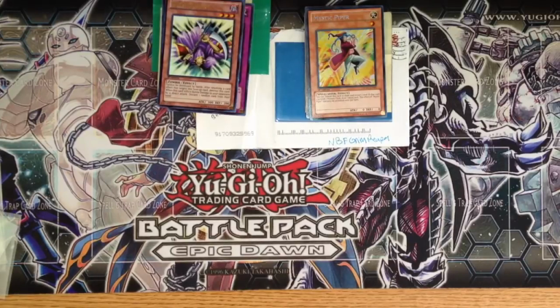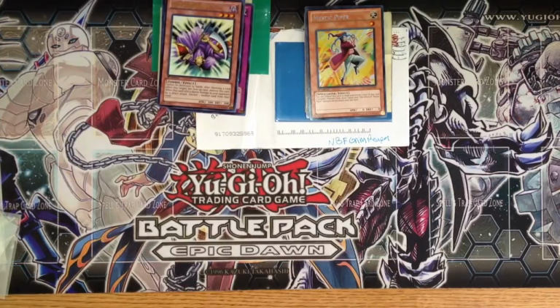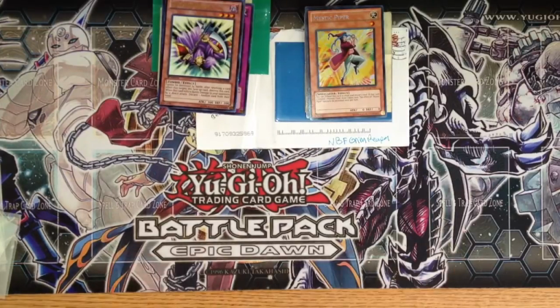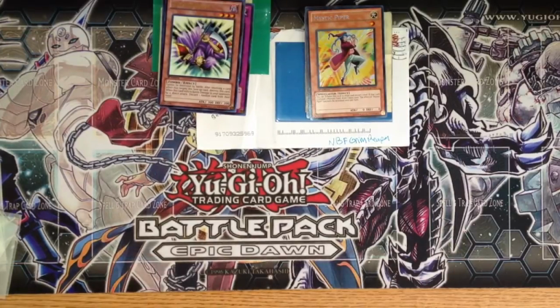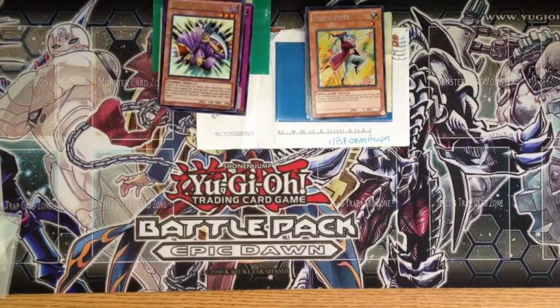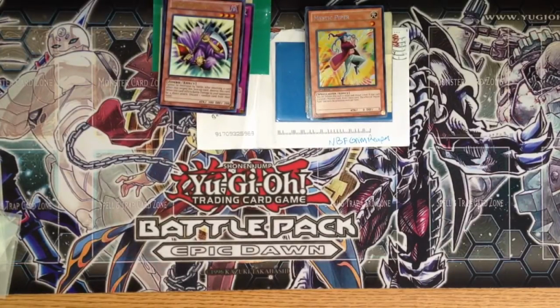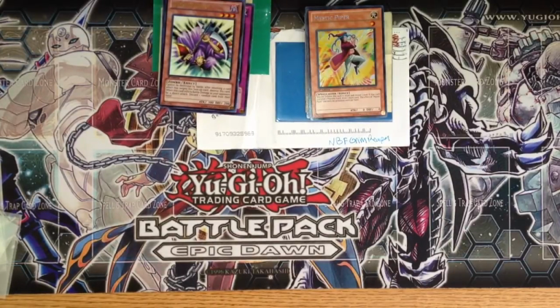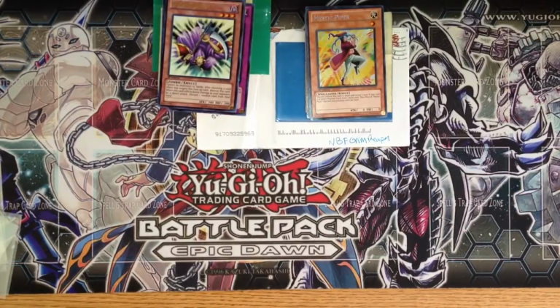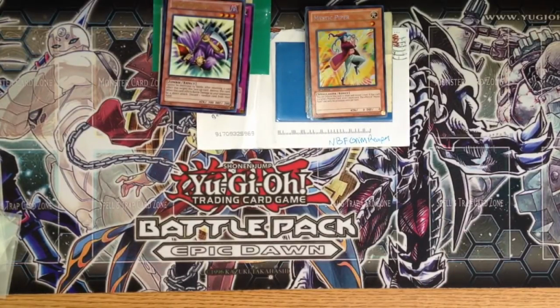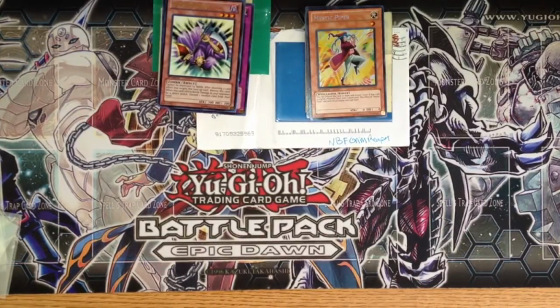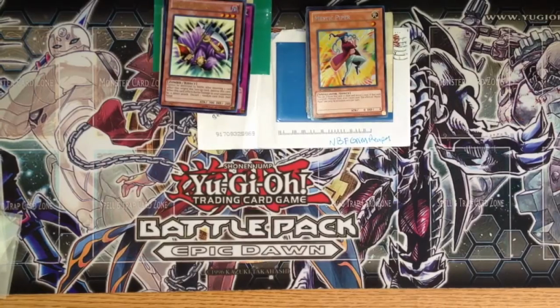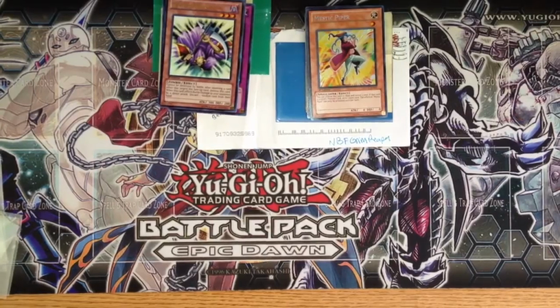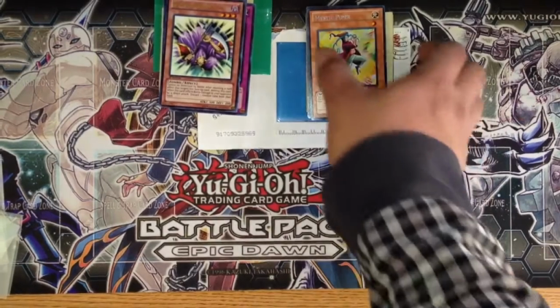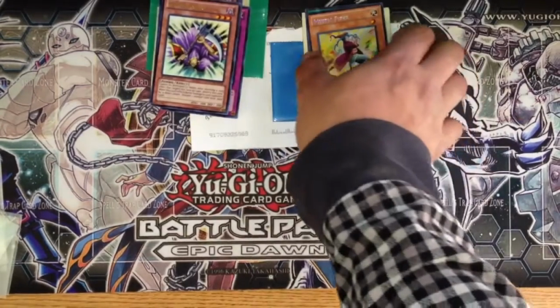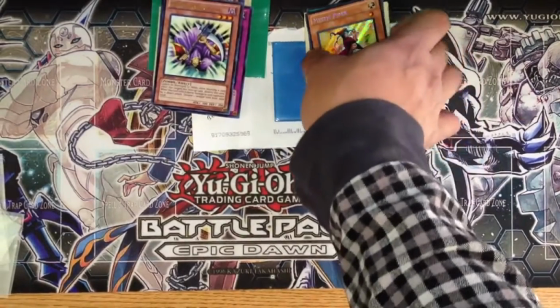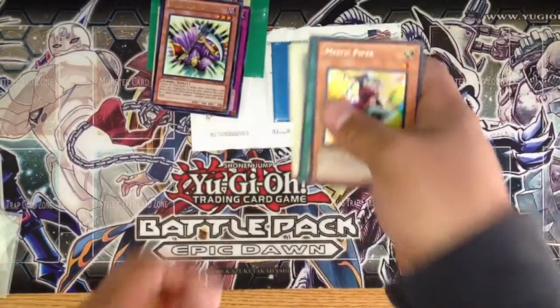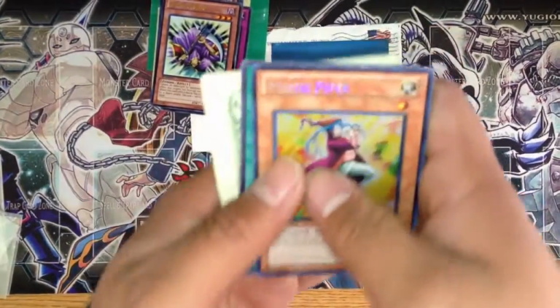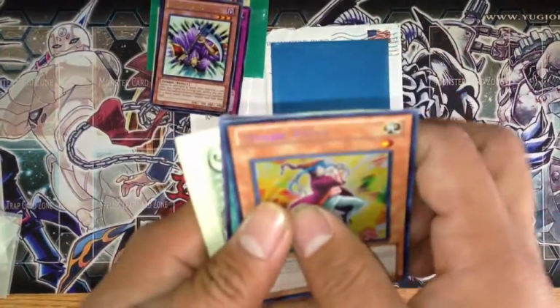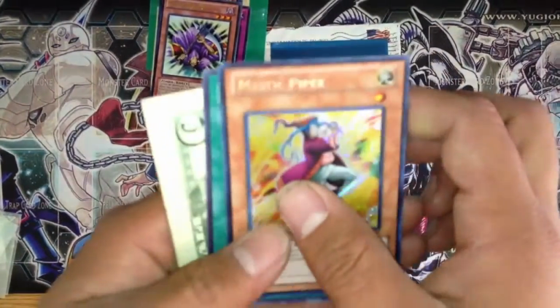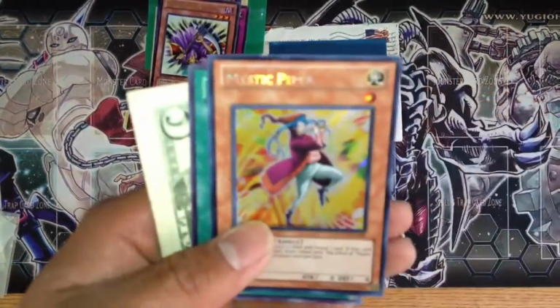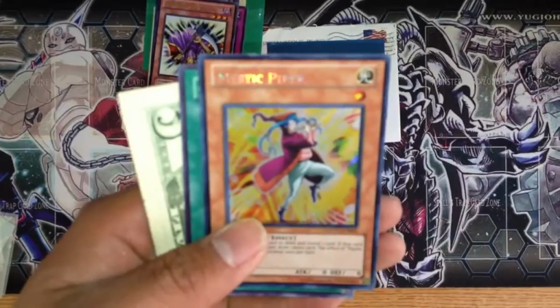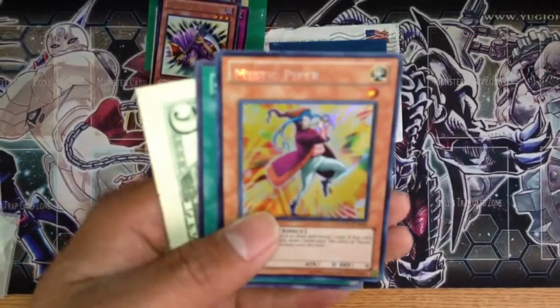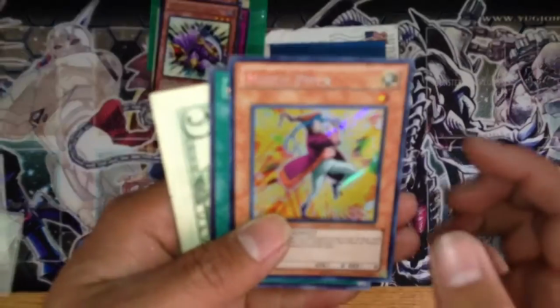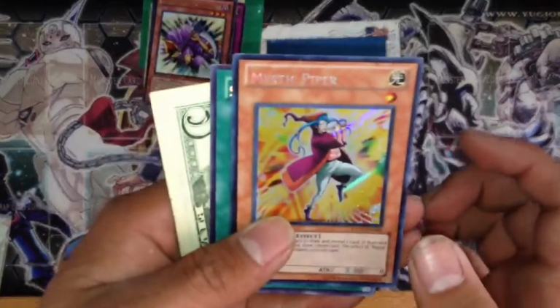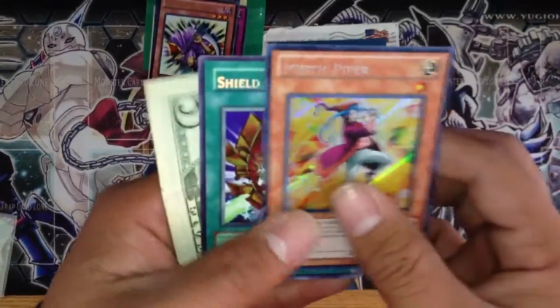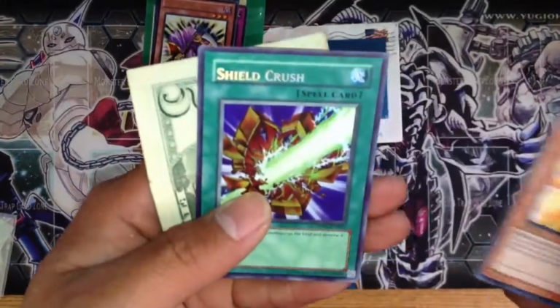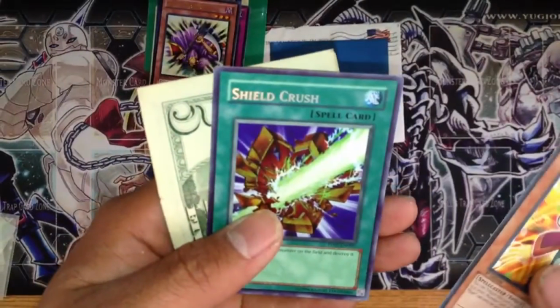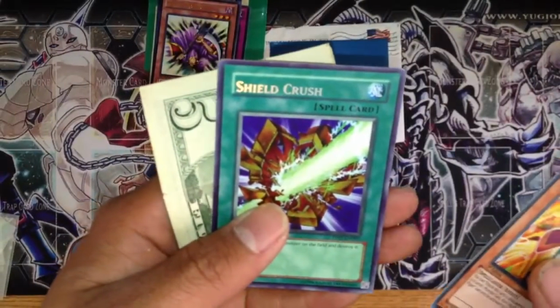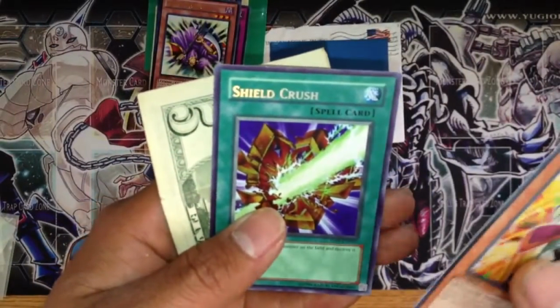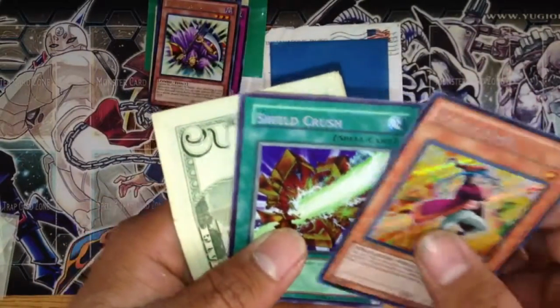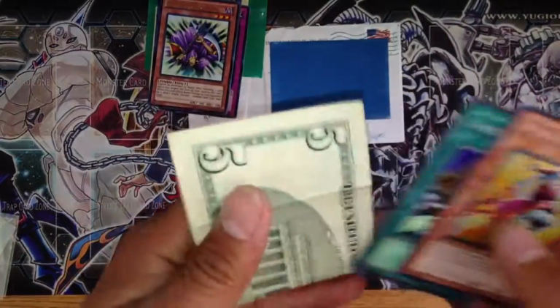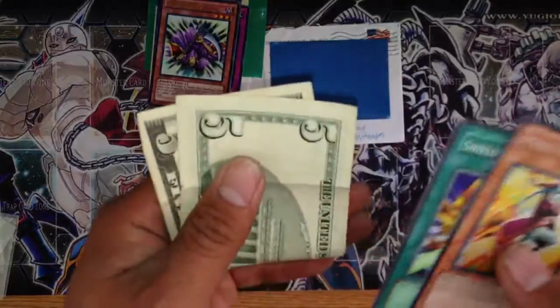So diving right into this Trade Proof, this goes out to NBF Grim Reaper. I received your Mystic Piper — let me get a focus on that — your throw-in card Shield Crush, thank you very much, and the $5.